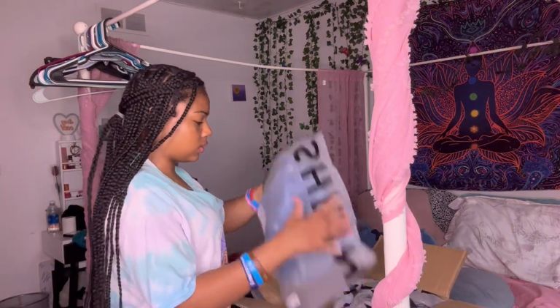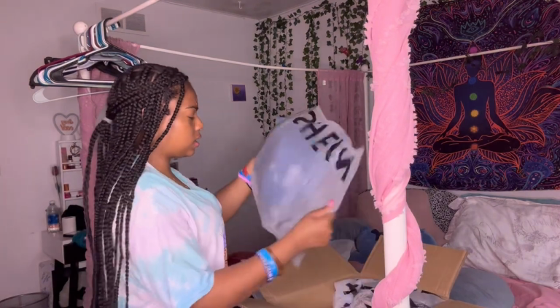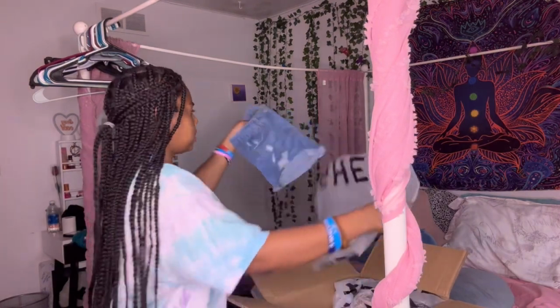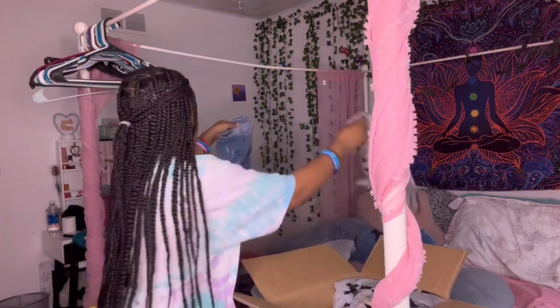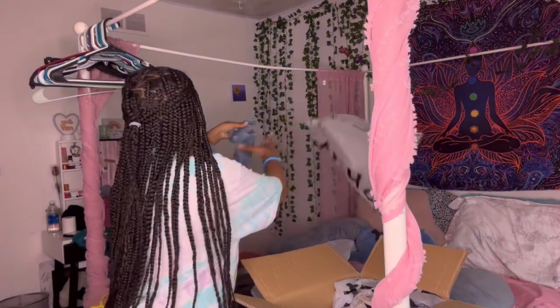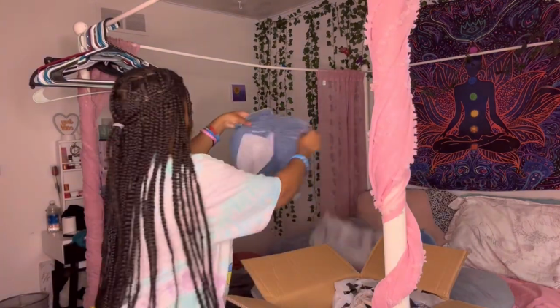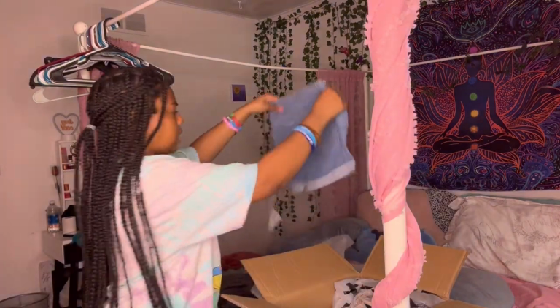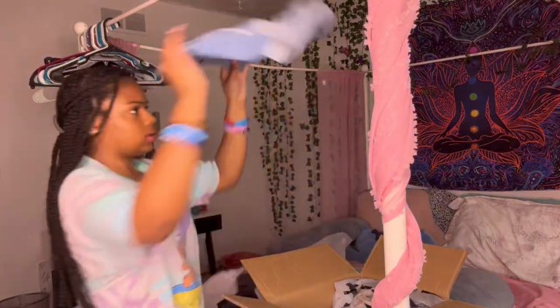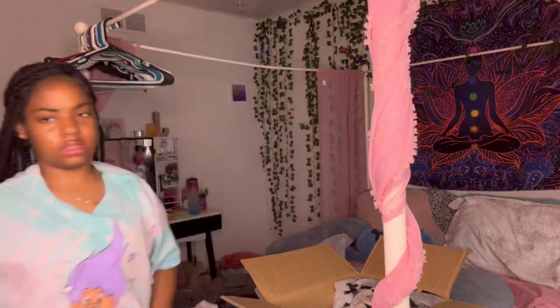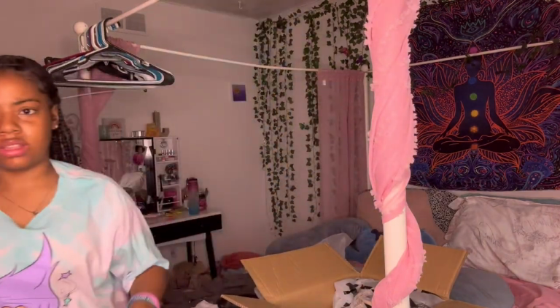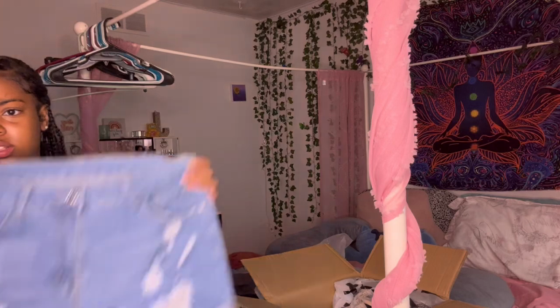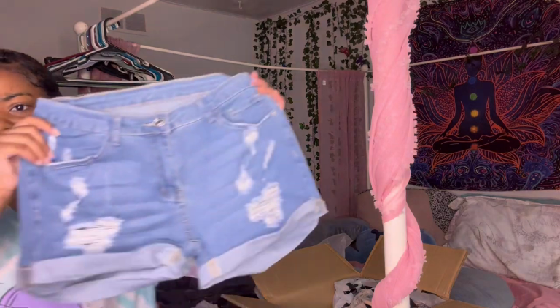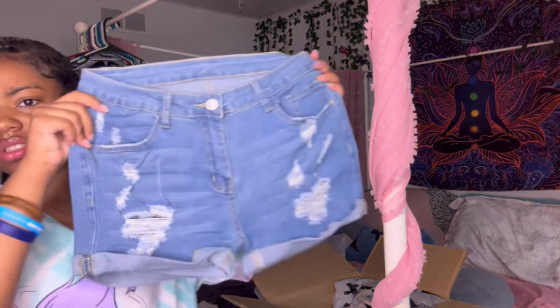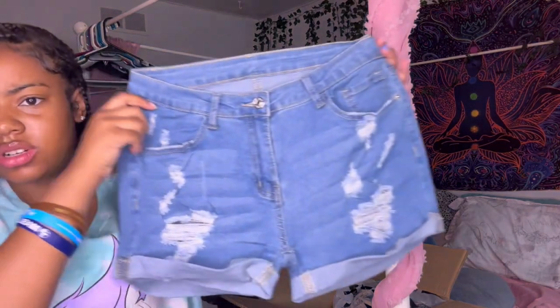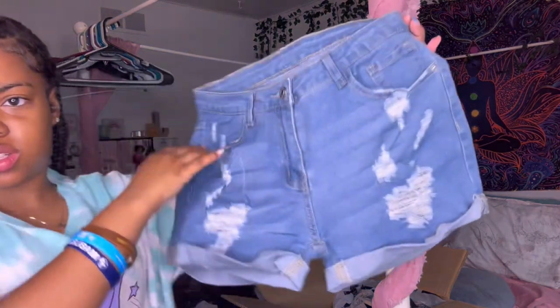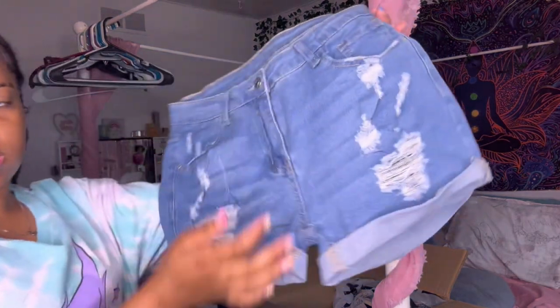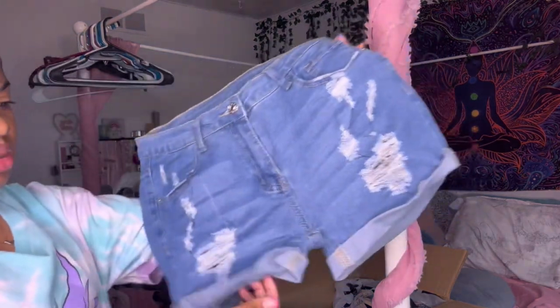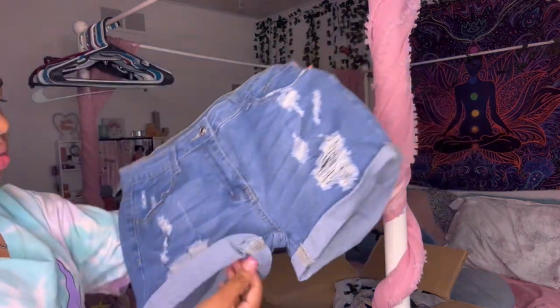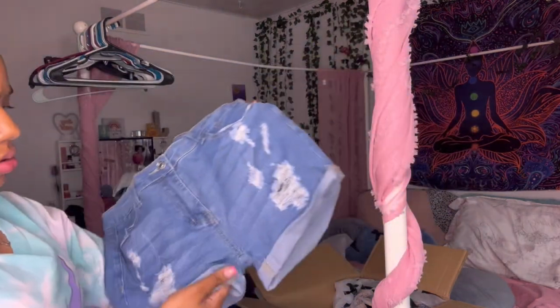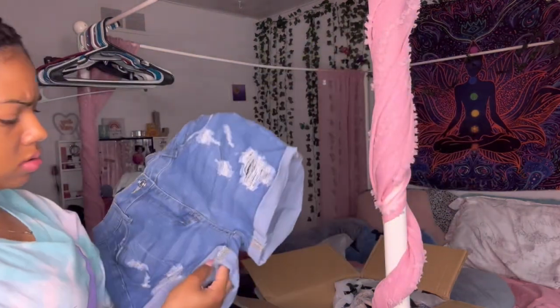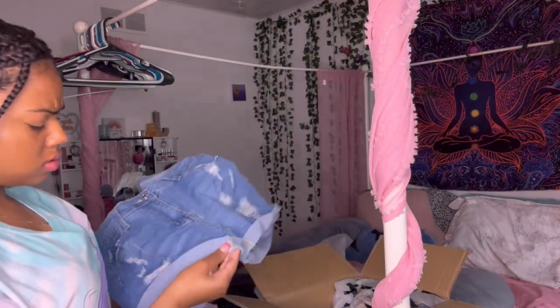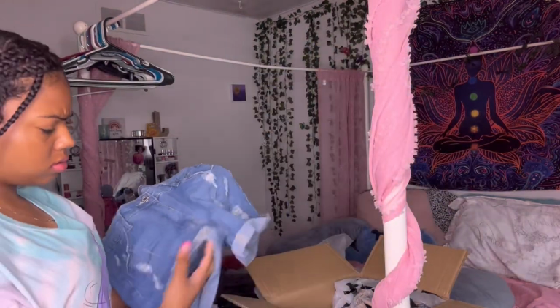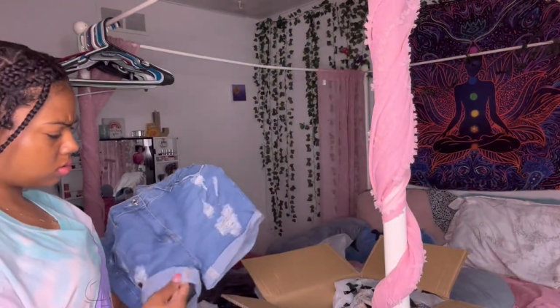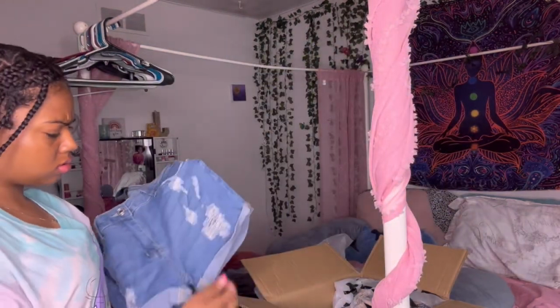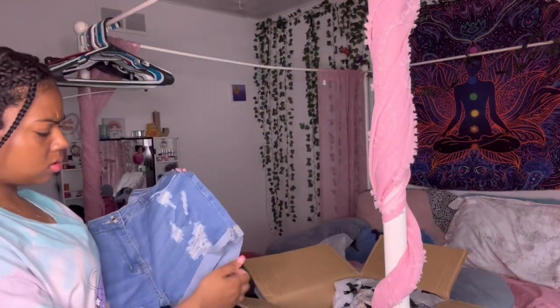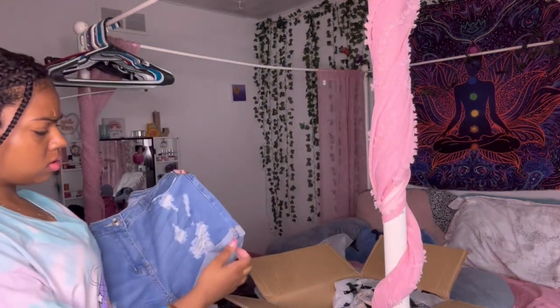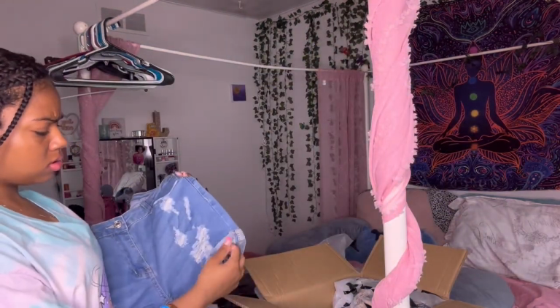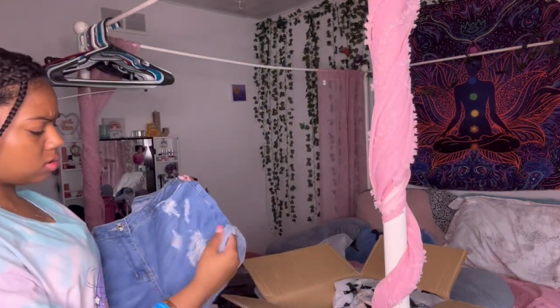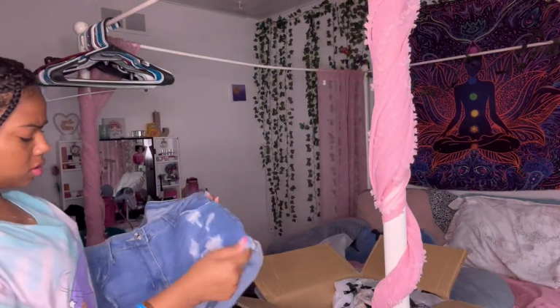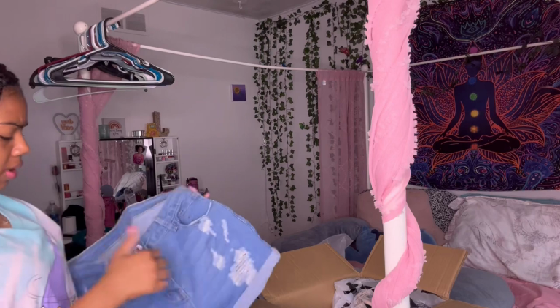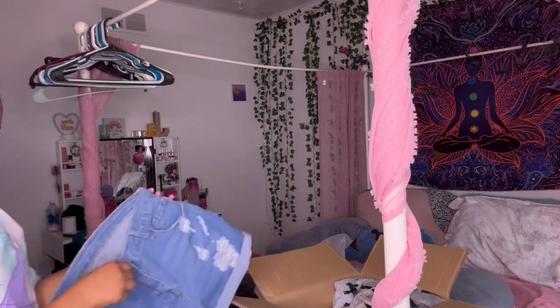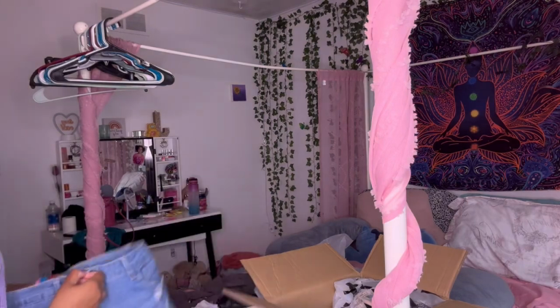Next I got these jean shorts — just plain jean shorts.